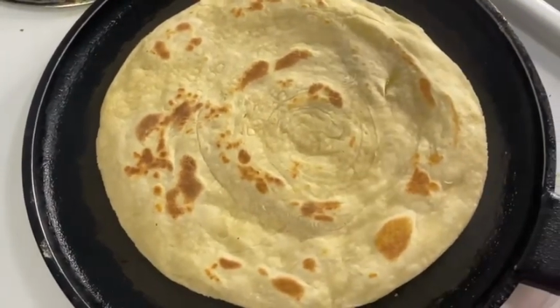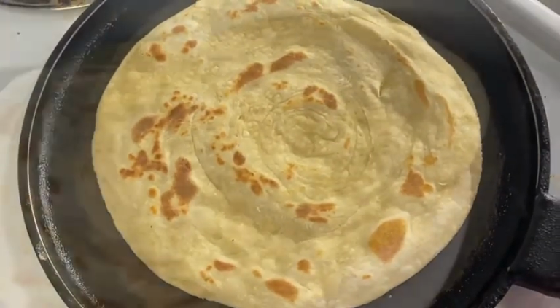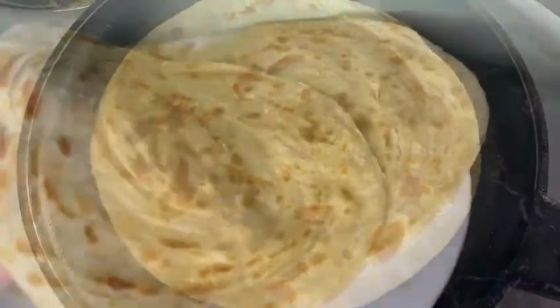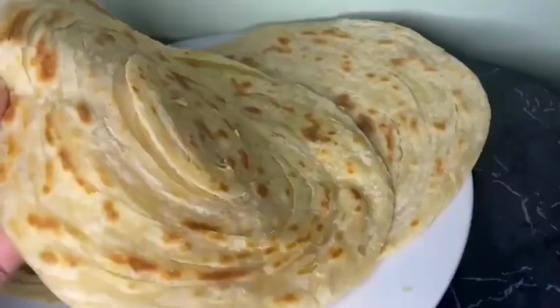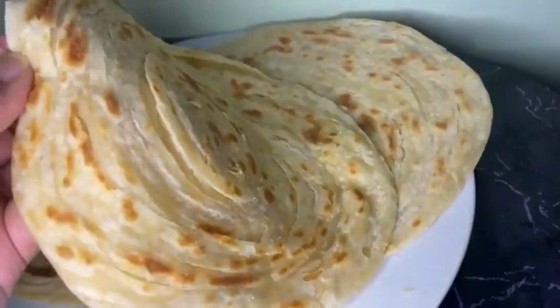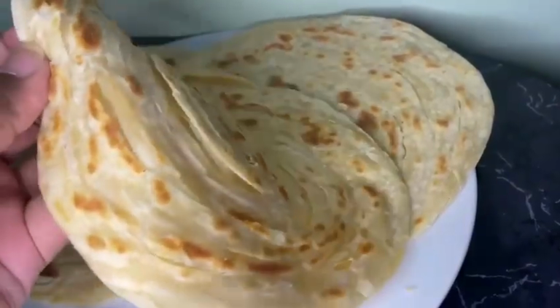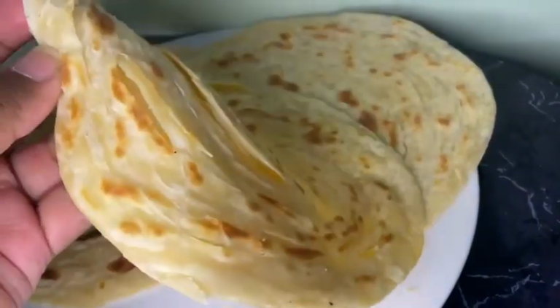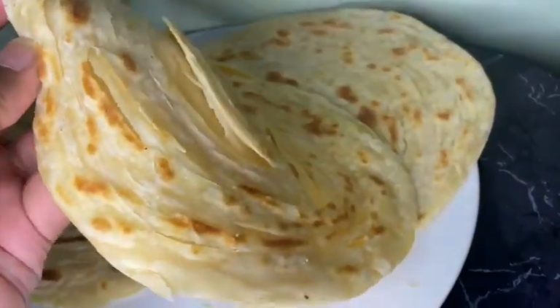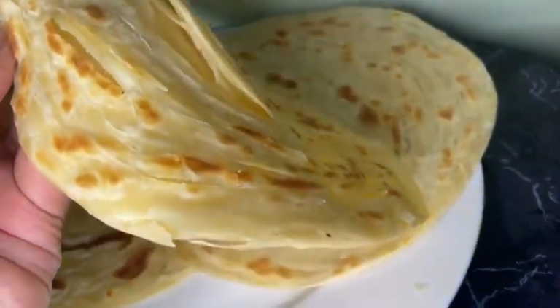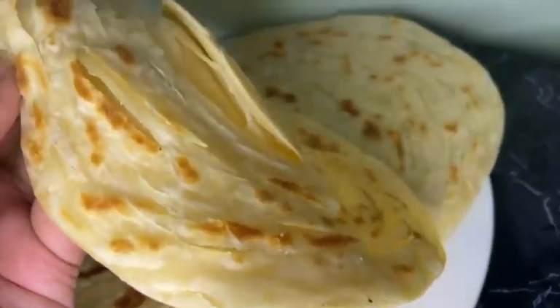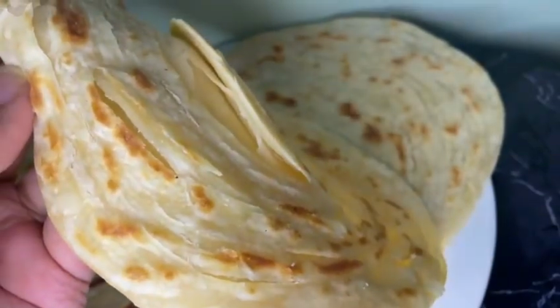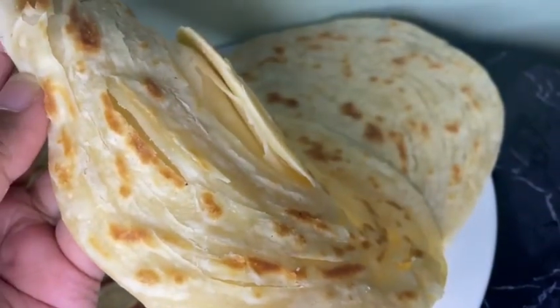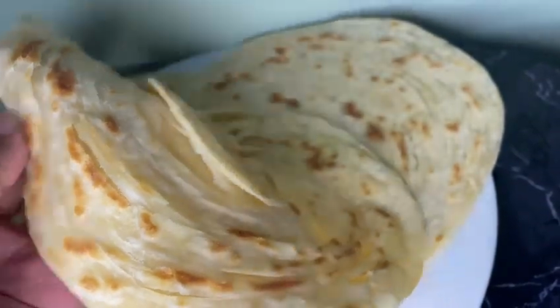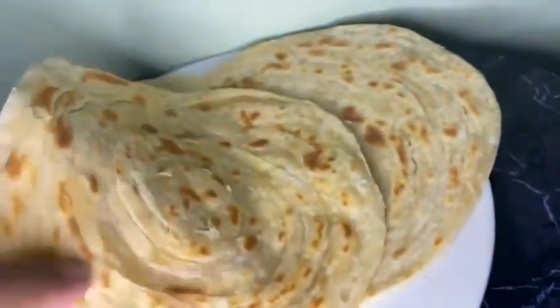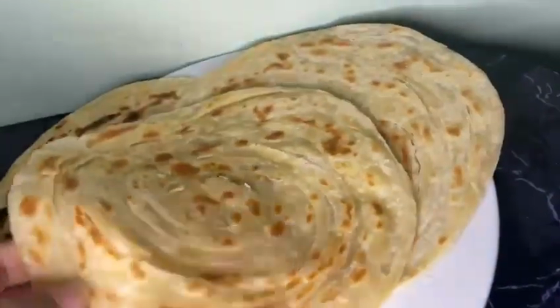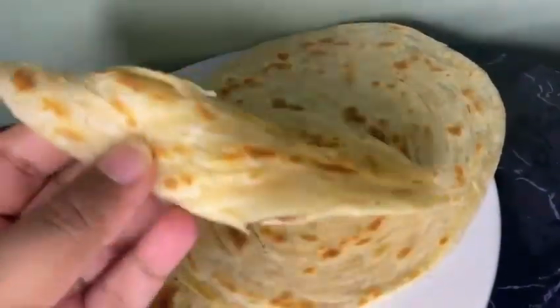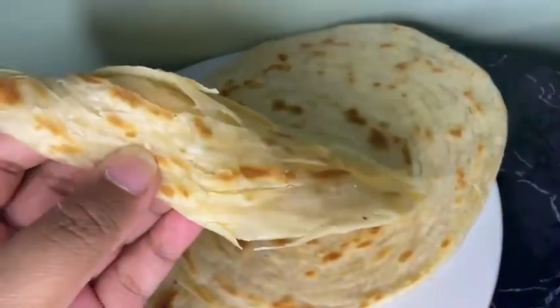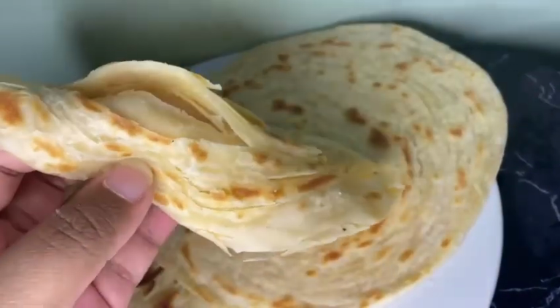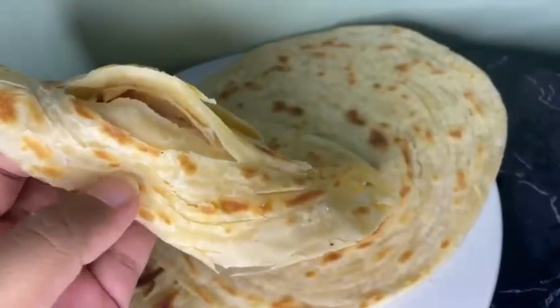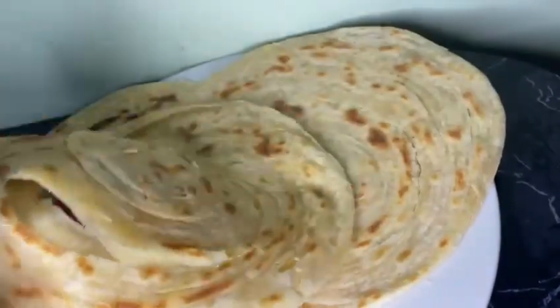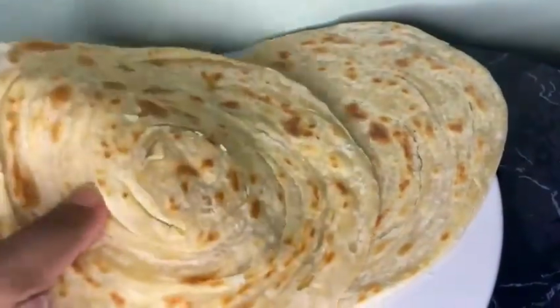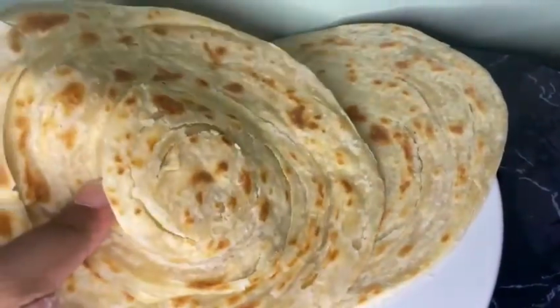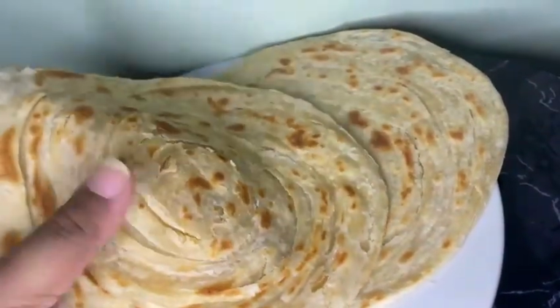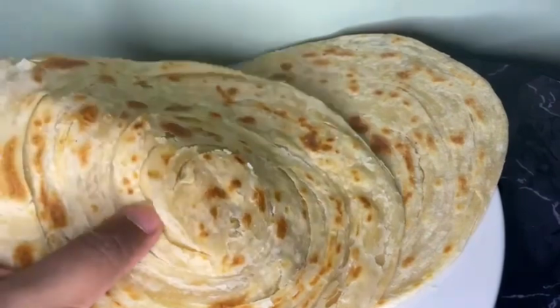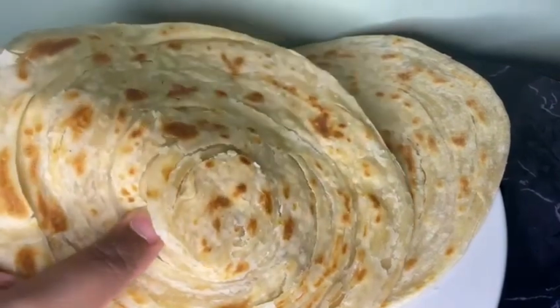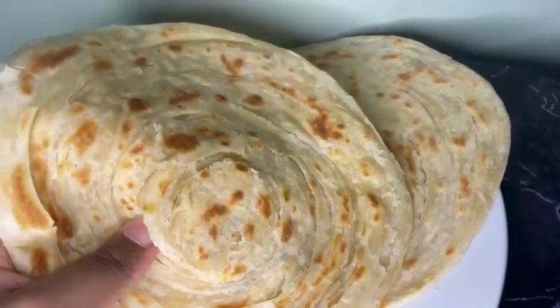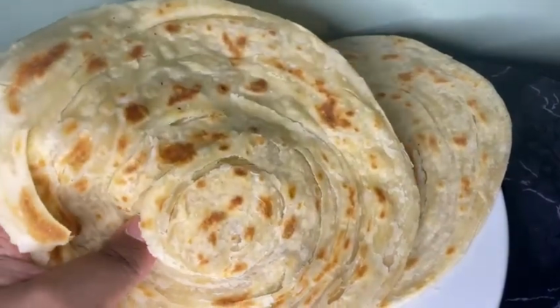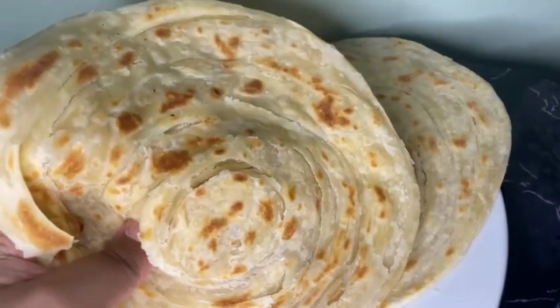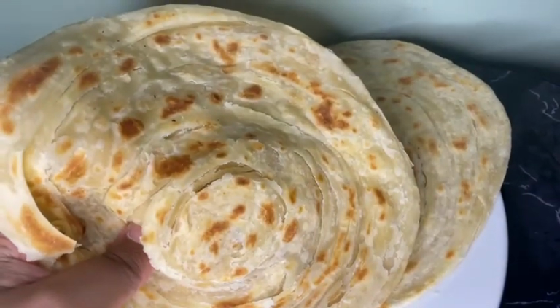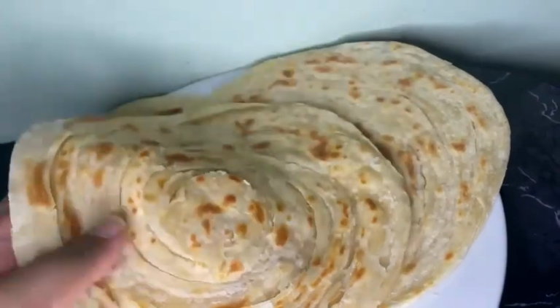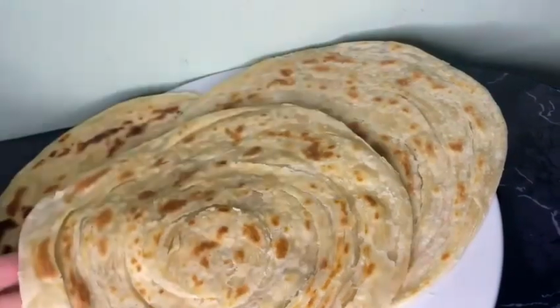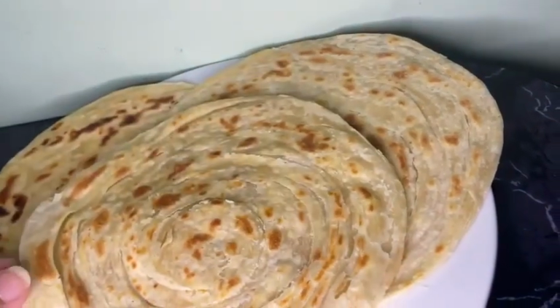And there you have it — the most crispiest, flakiest paratha you'll ever make! I hope you liked this recipe. If you did, make sure you check out my other recipes.